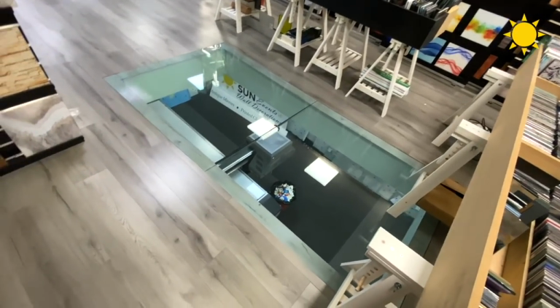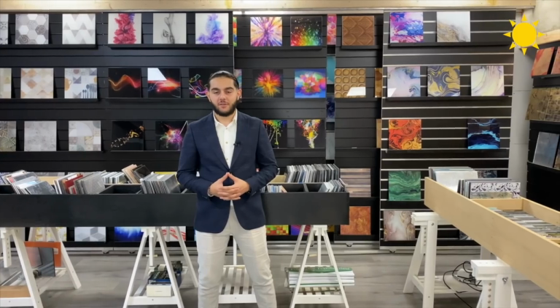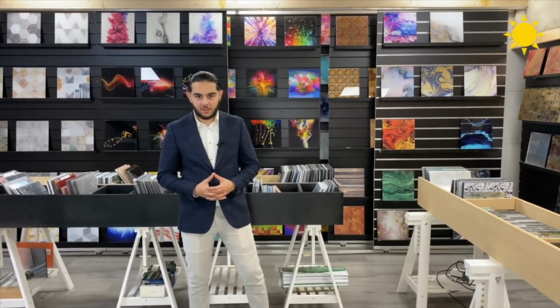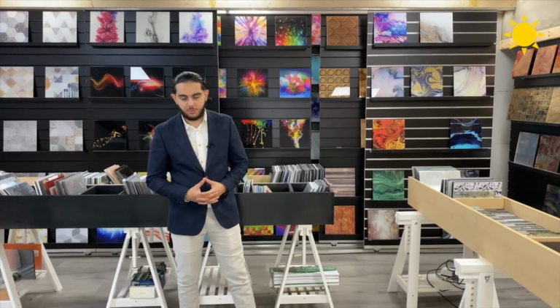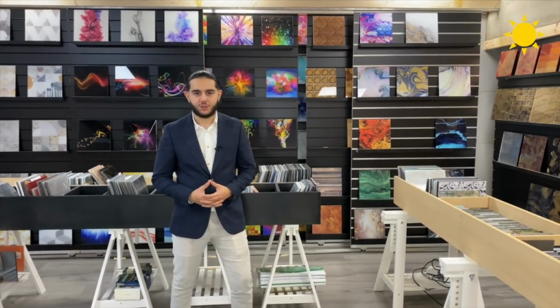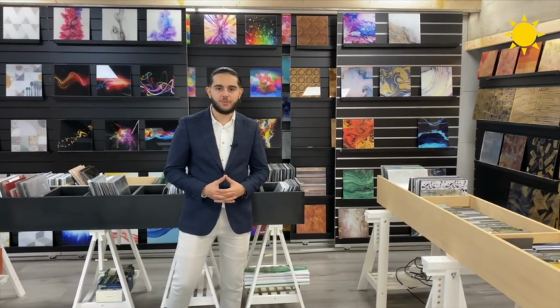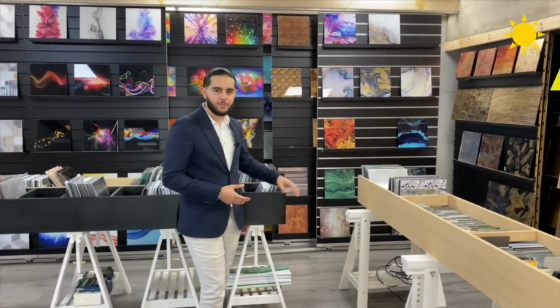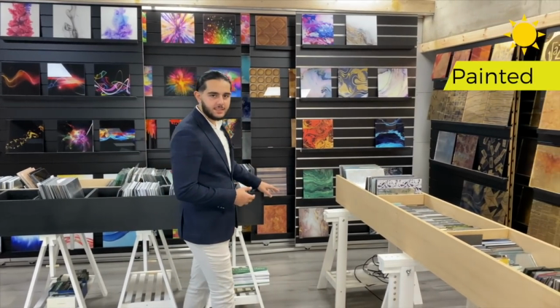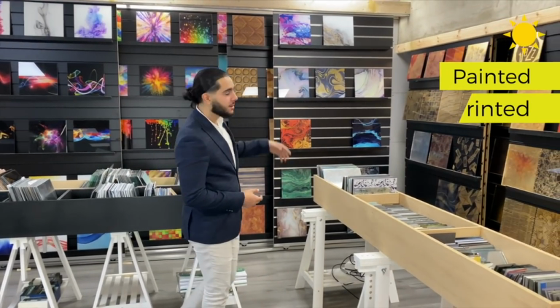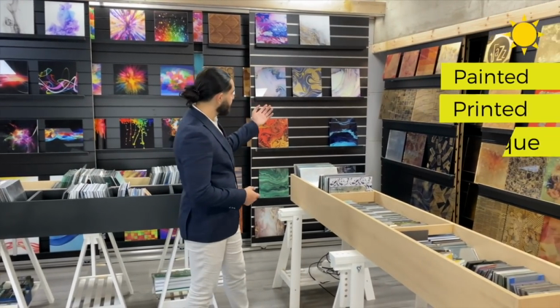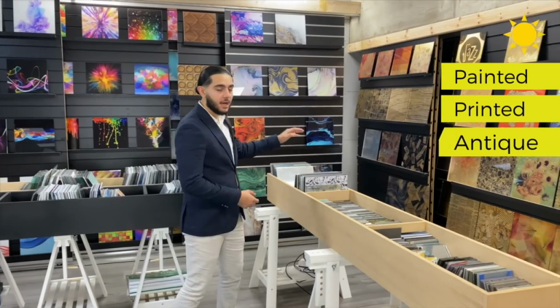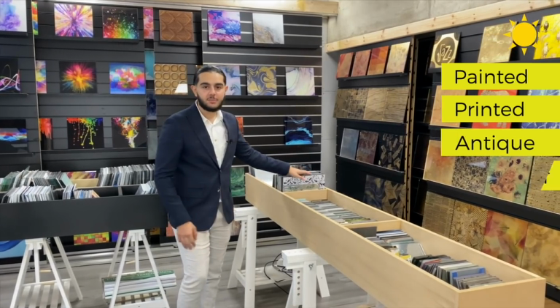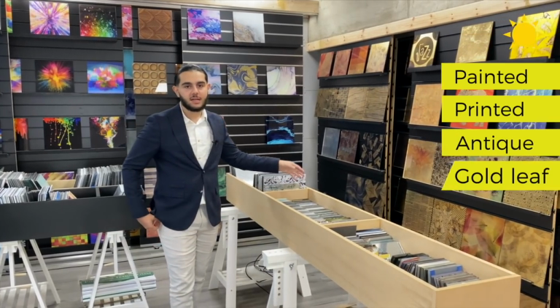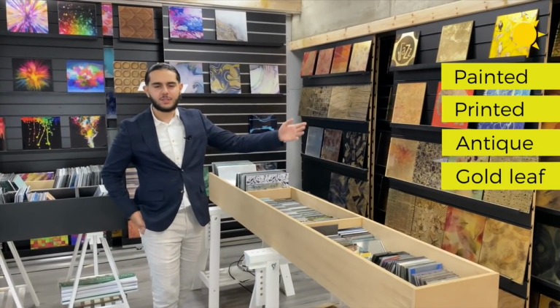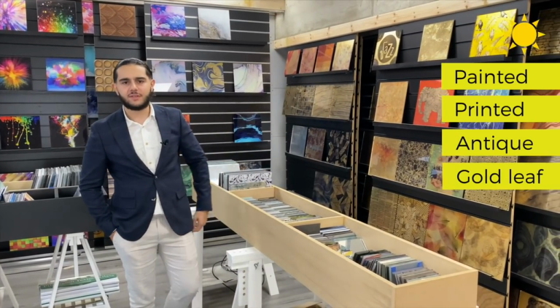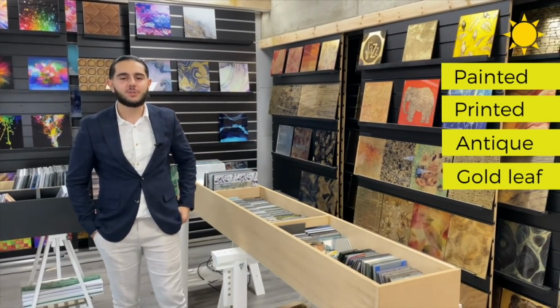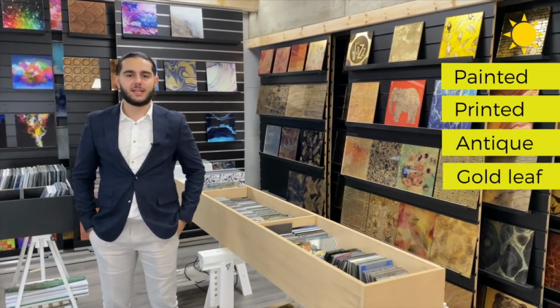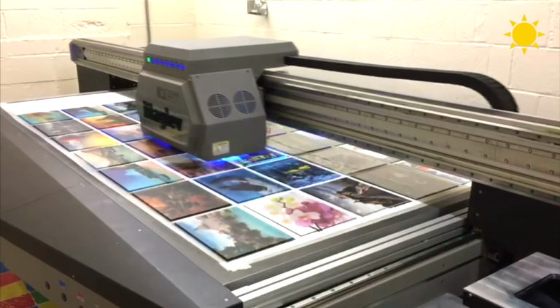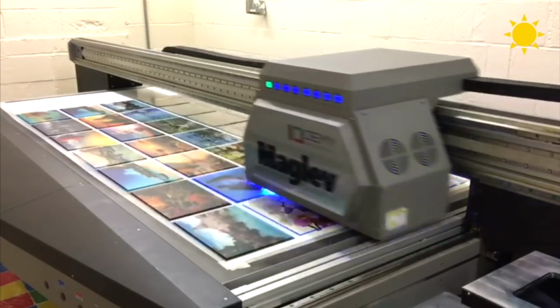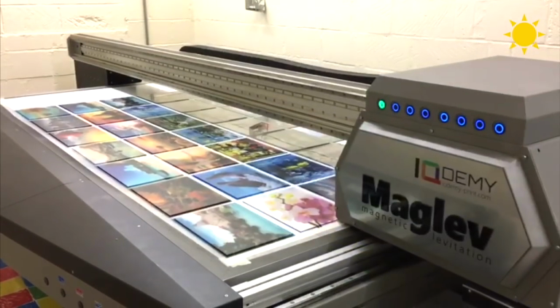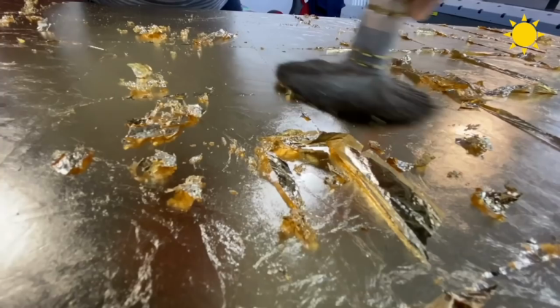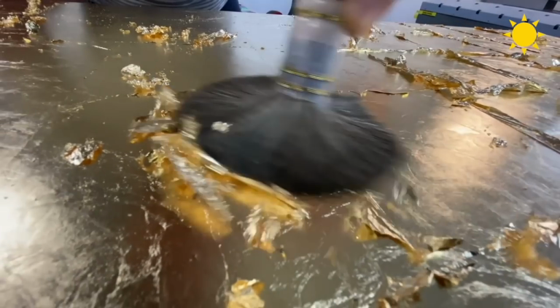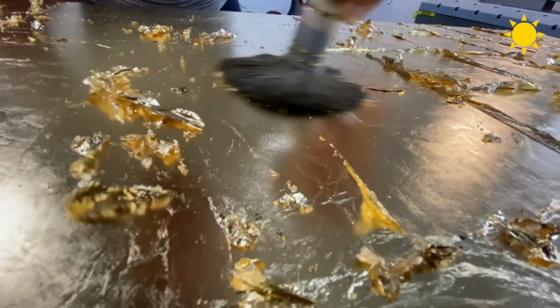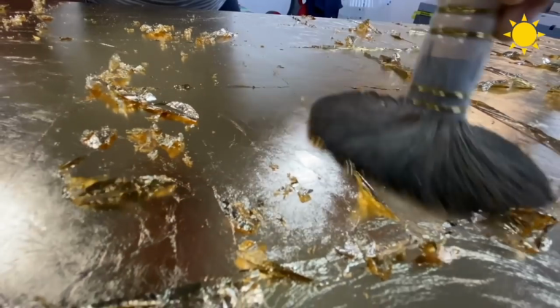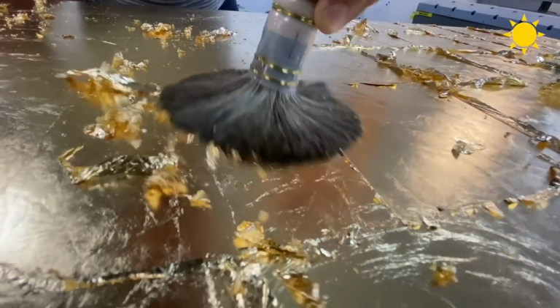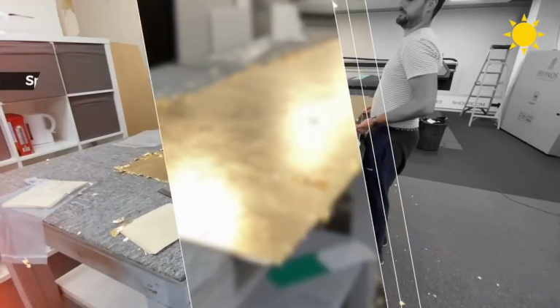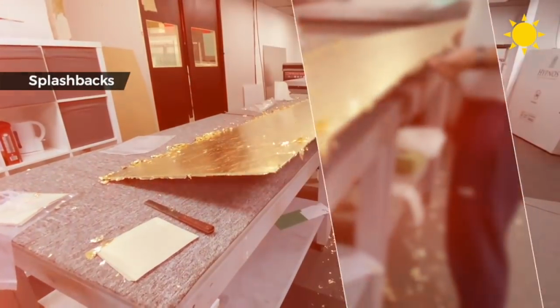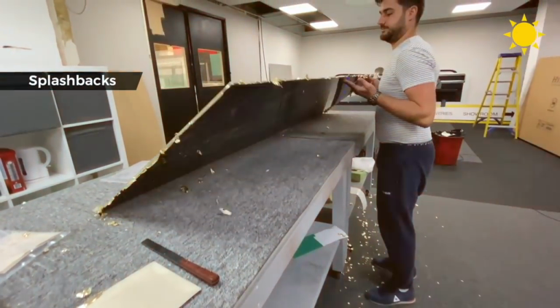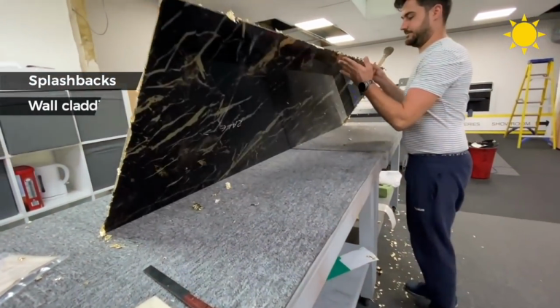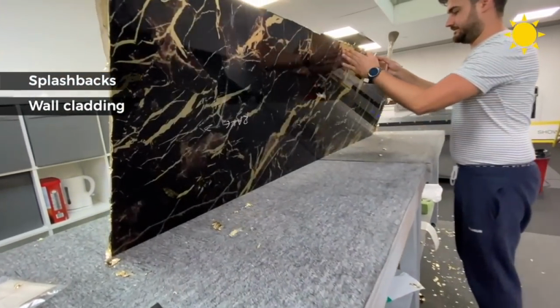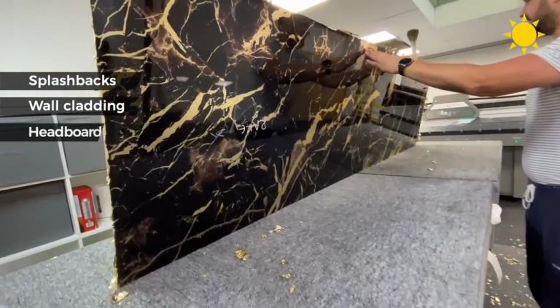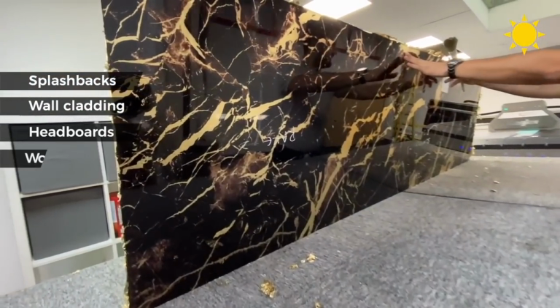We have over 600 samples in the showroom ranging from painted, printed, antique mirrors, and our famous gold leaf designs, which are made in-house through our iQdemy printer. These glass designs can be used for splashbacks, wall cladding, headboards, and worktops.